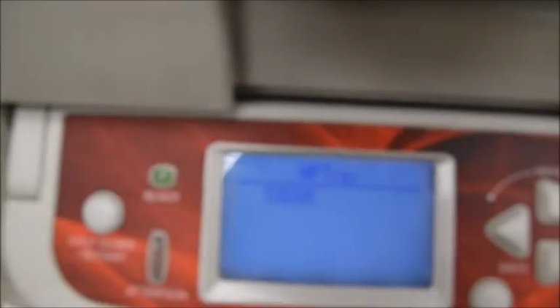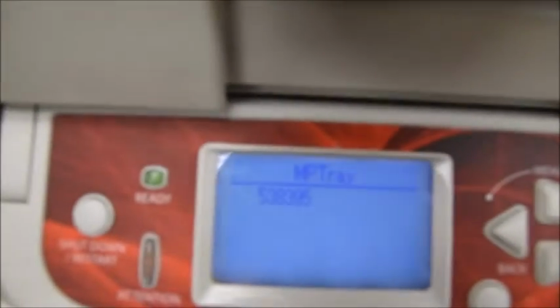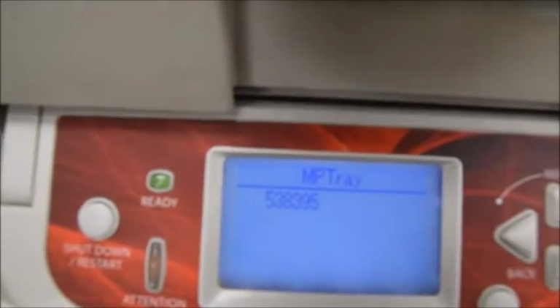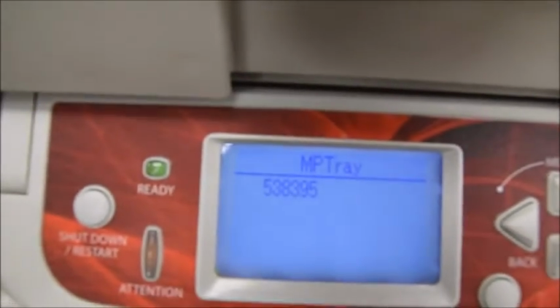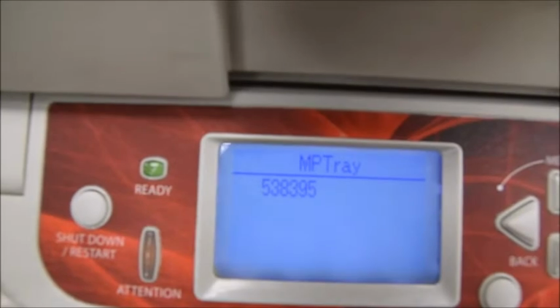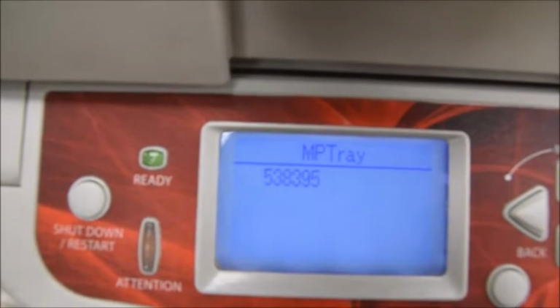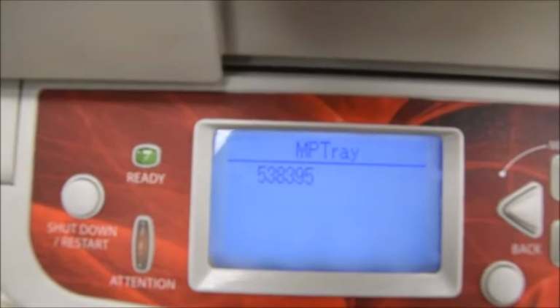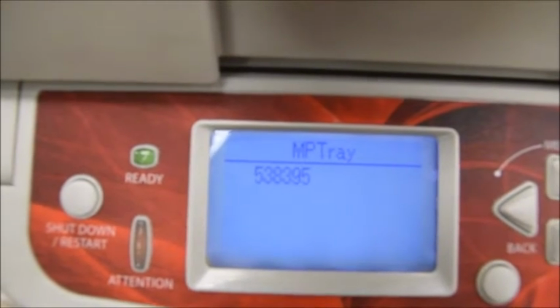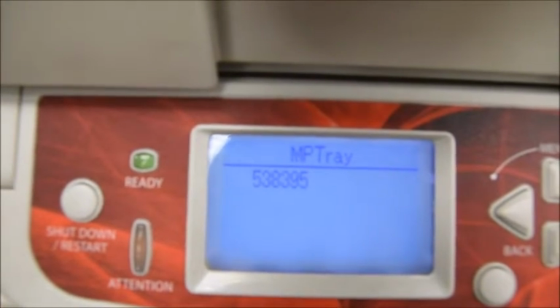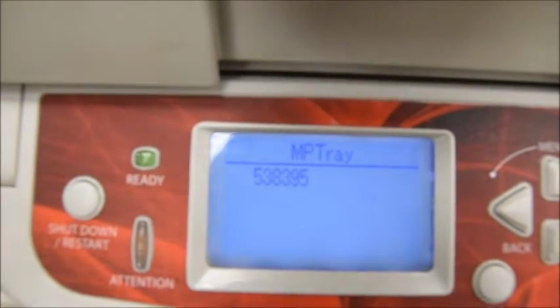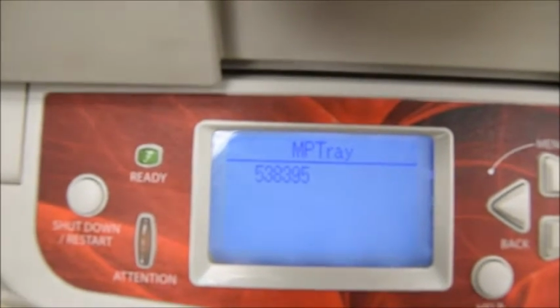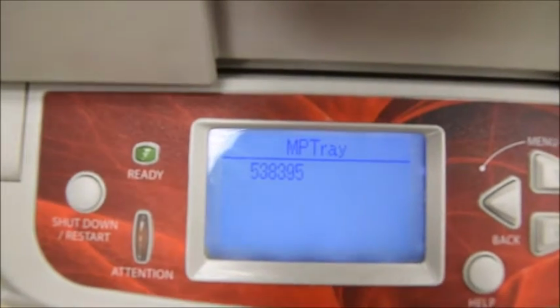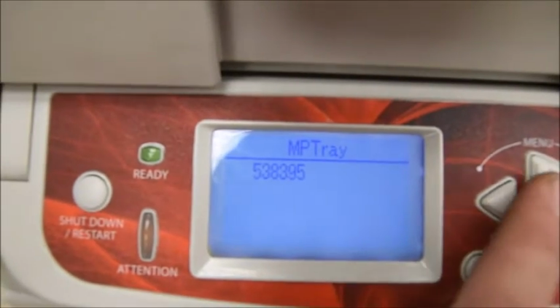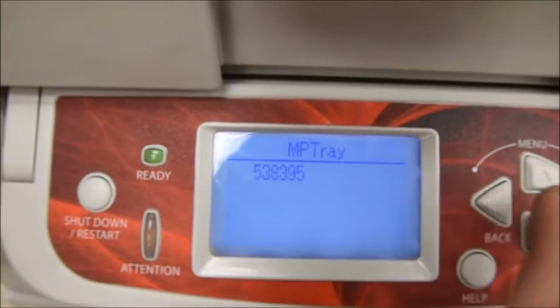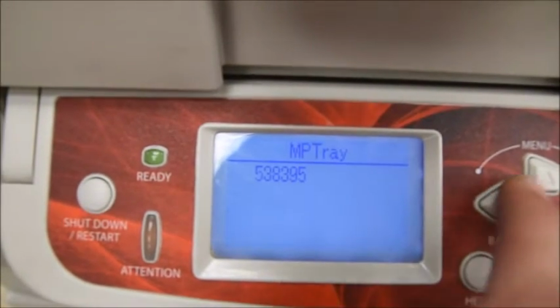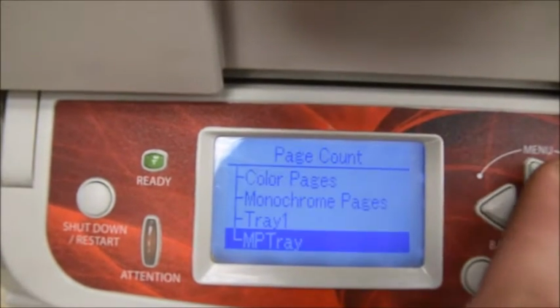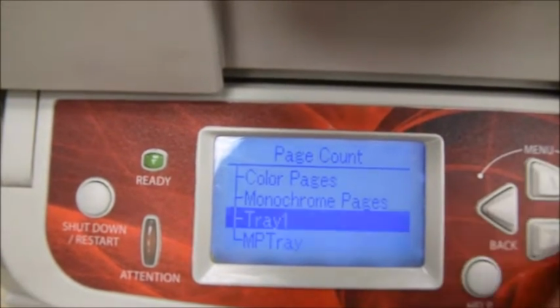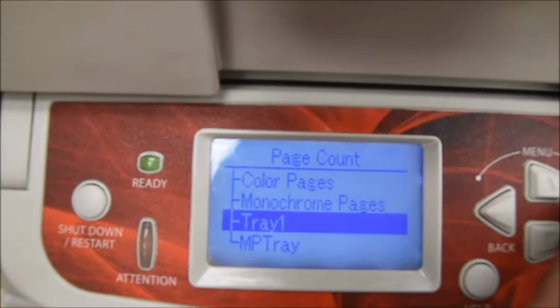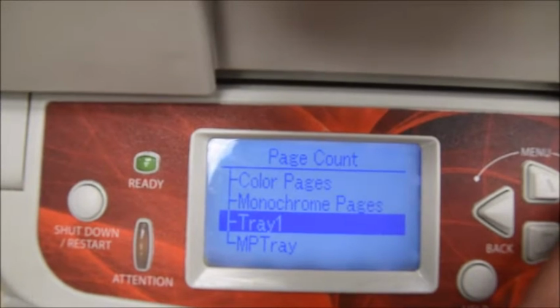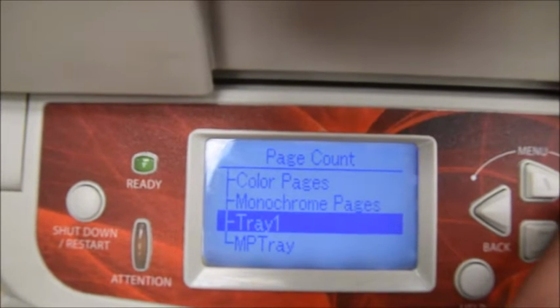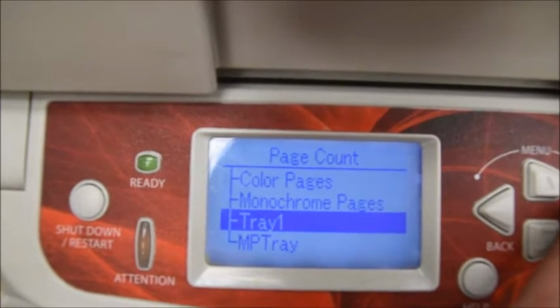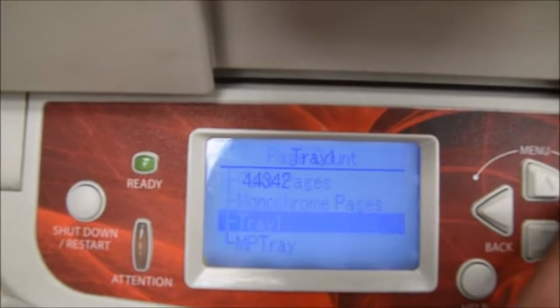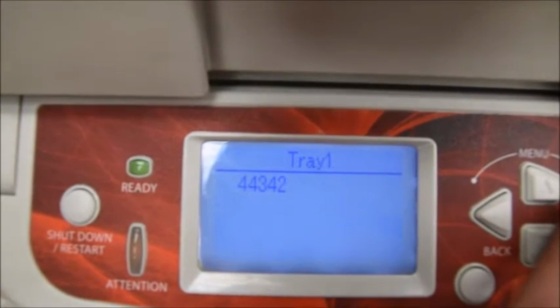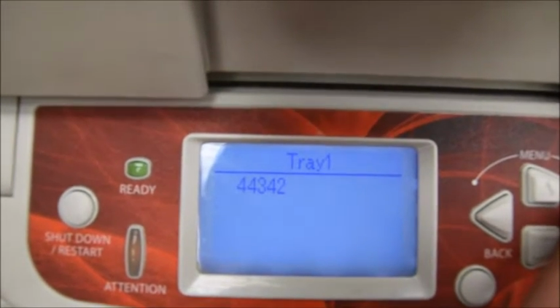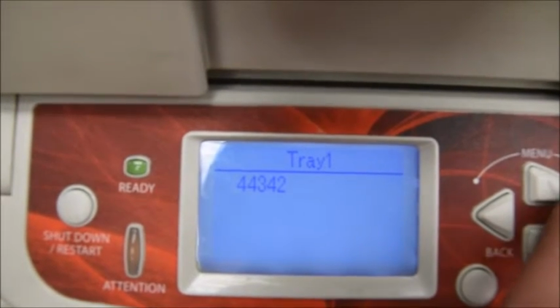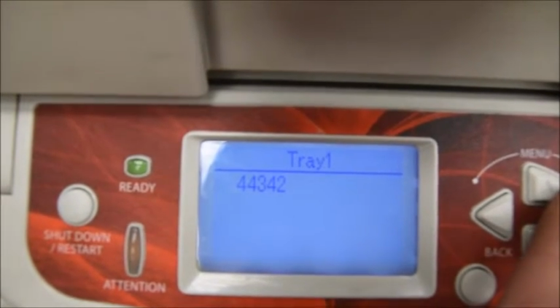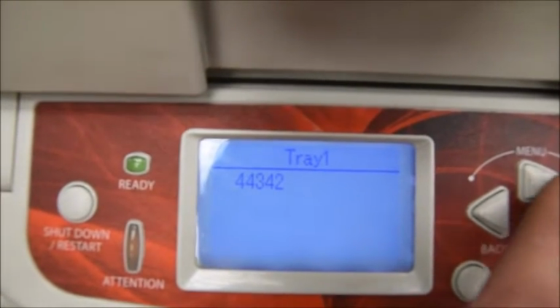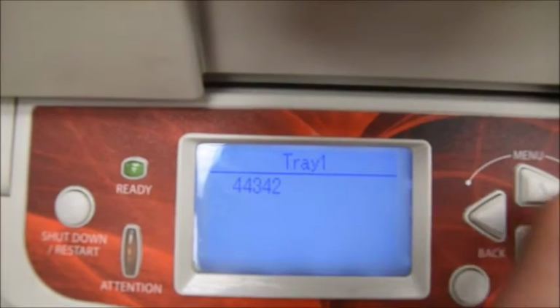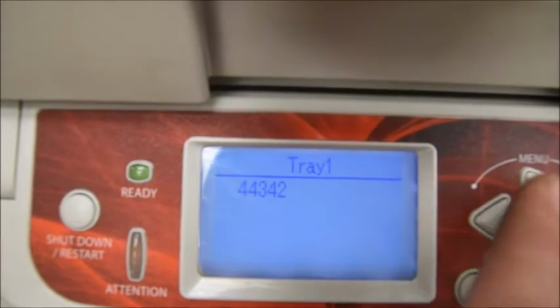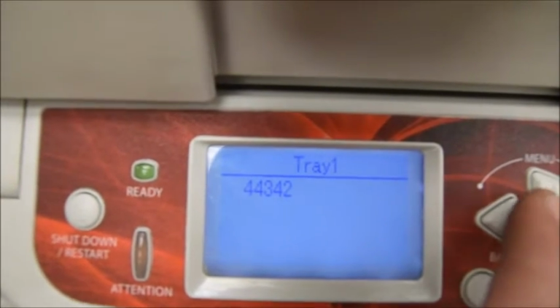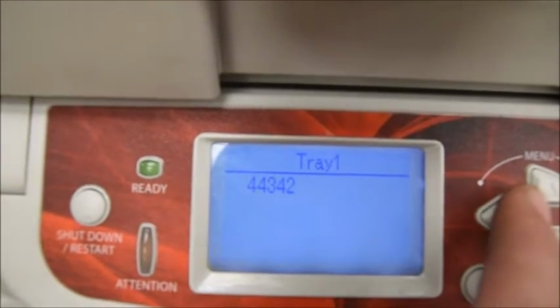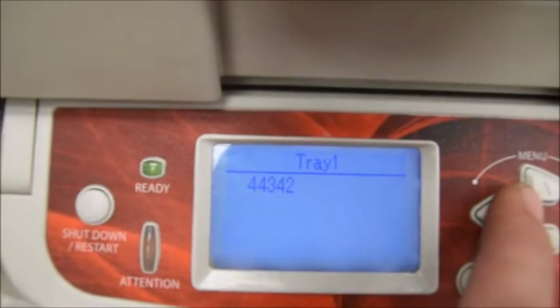538,000 envelopes — we'll try to get that to focus up. And for regular prints, it's done 44,000. So it mostly did envelopes.